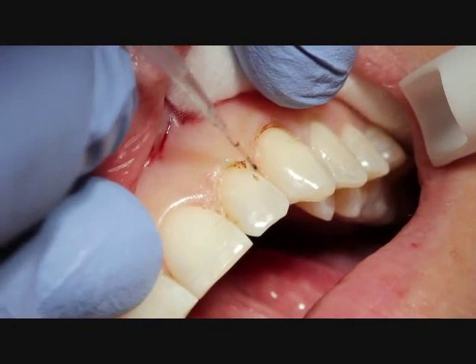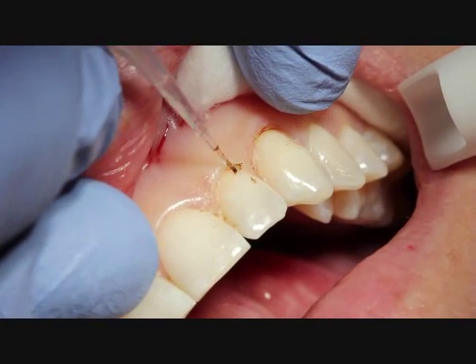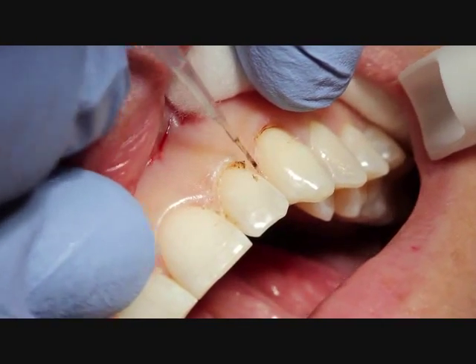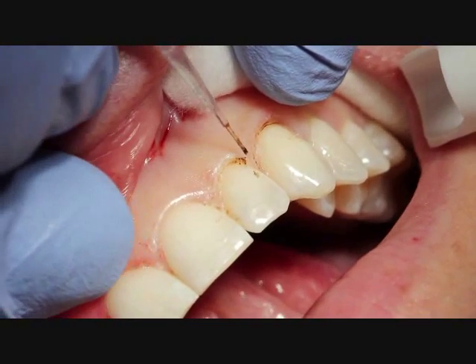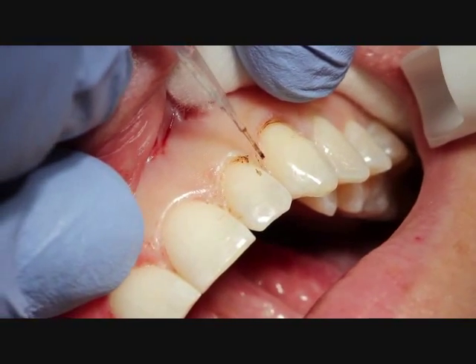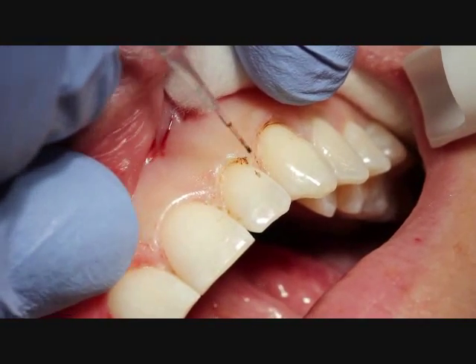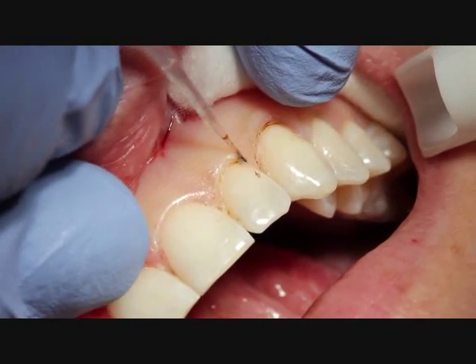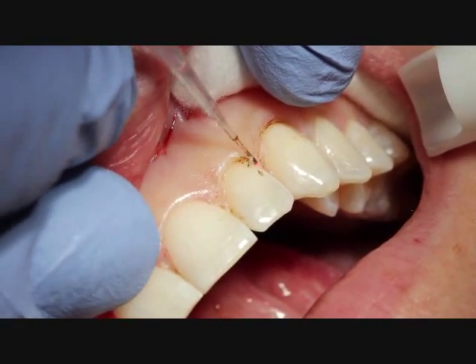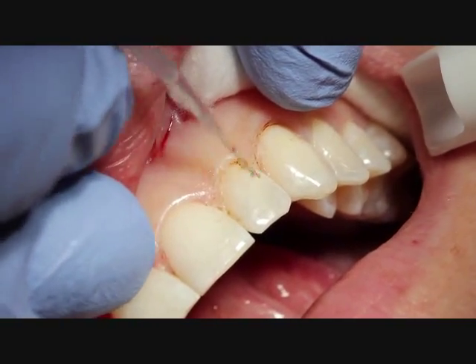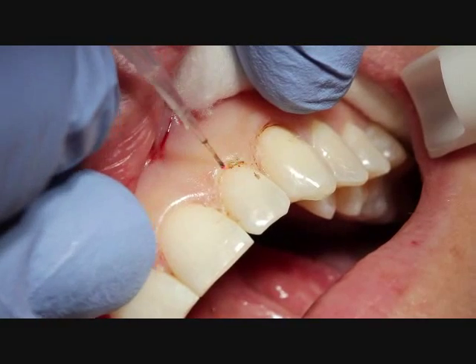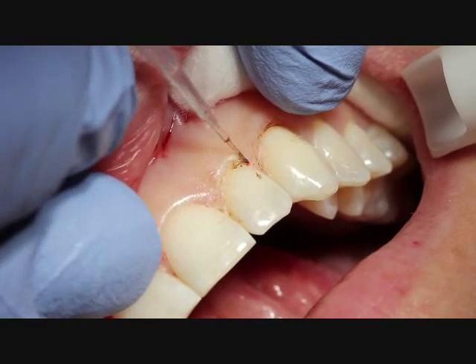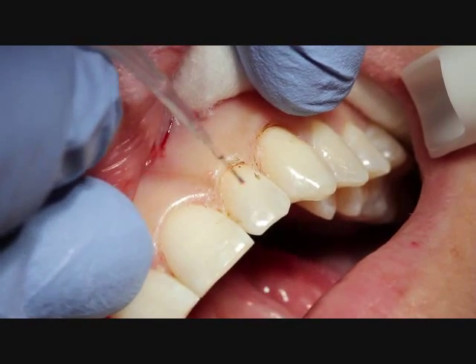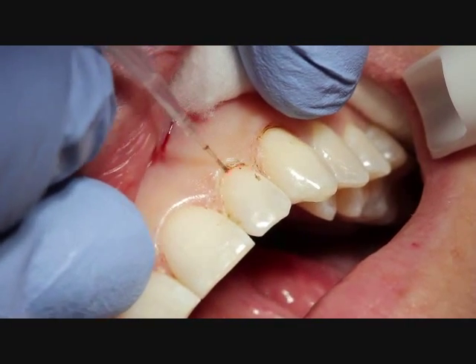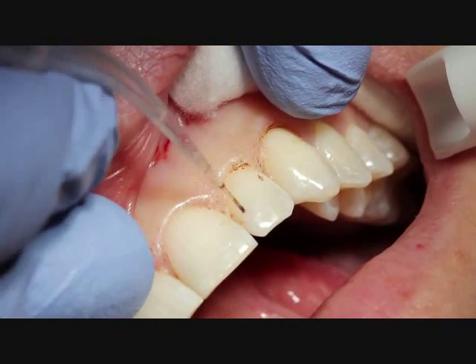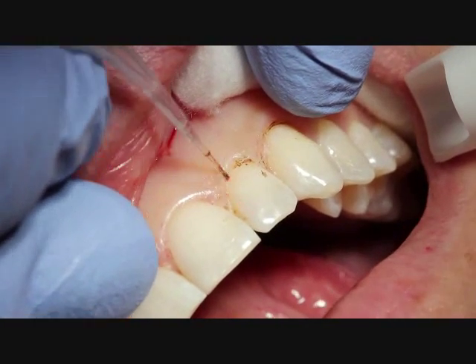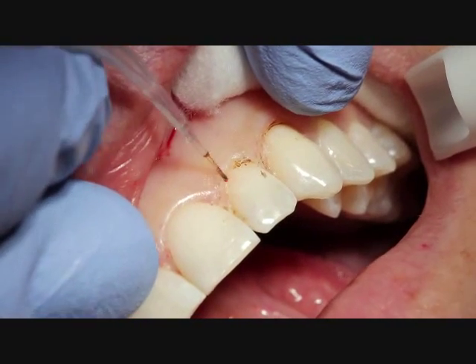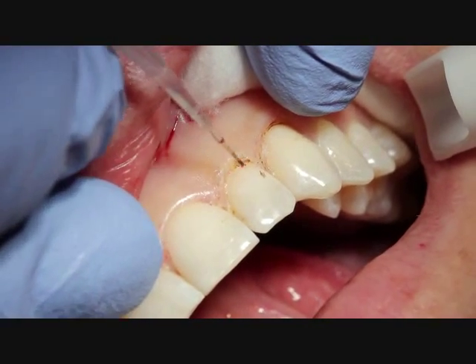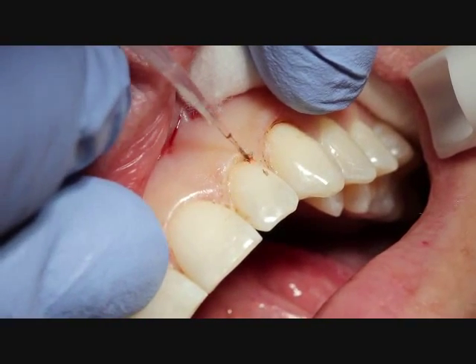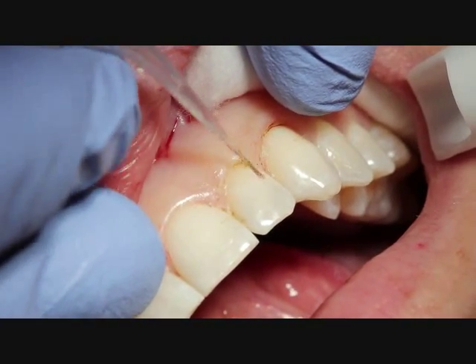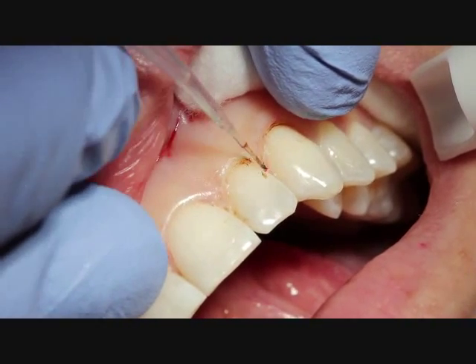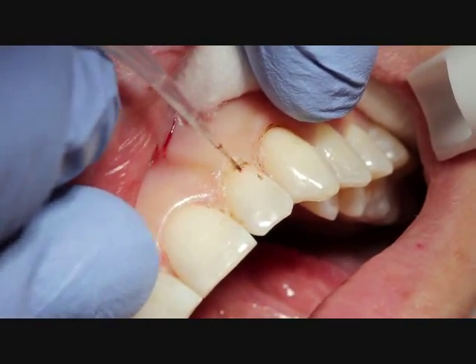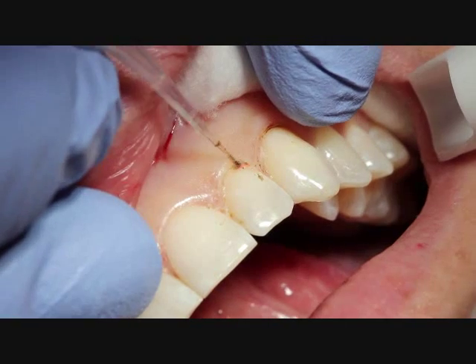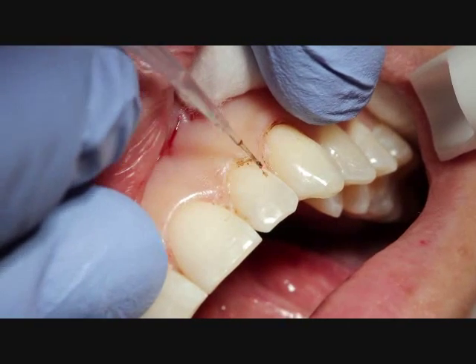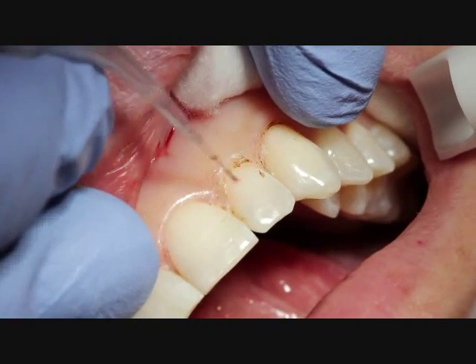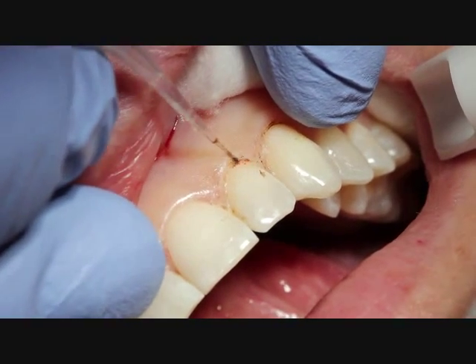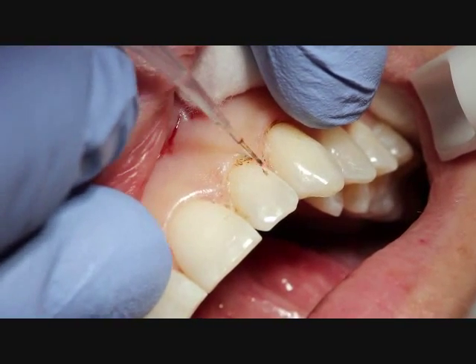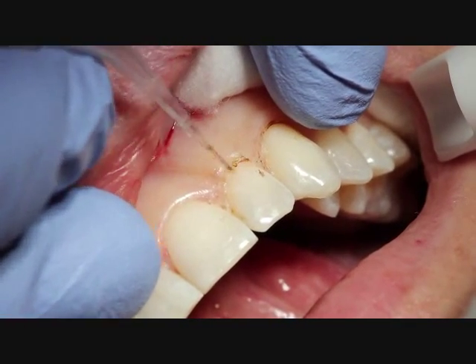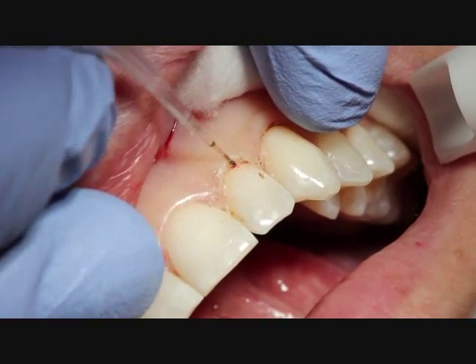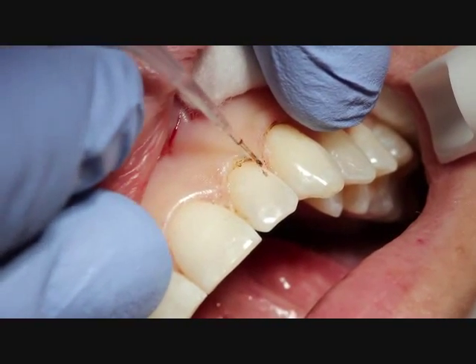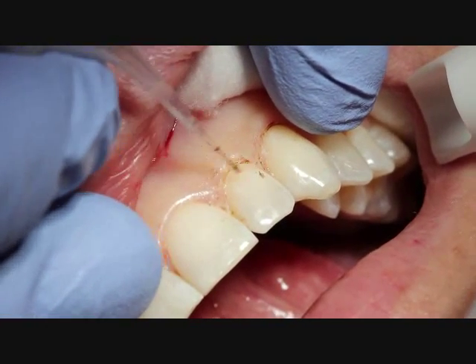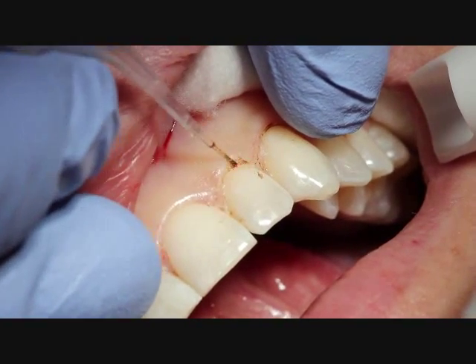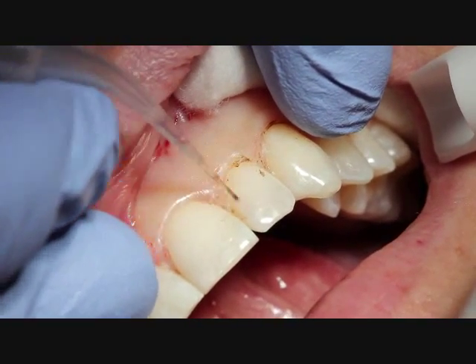Just slight angulation to create somewhat of a bevel when we remove that tissue. And you can see the laterals gaining a little length — just a real nice procedure.